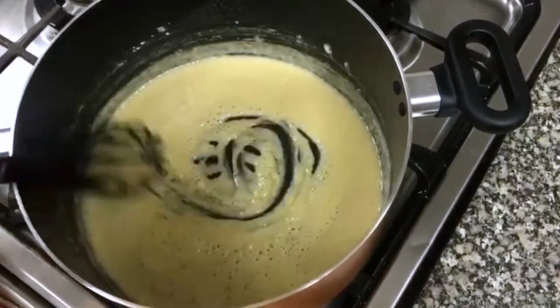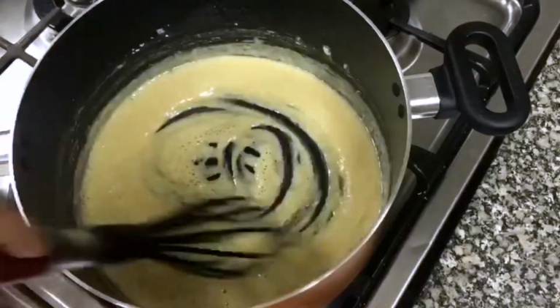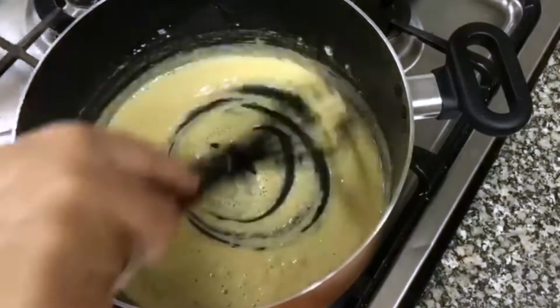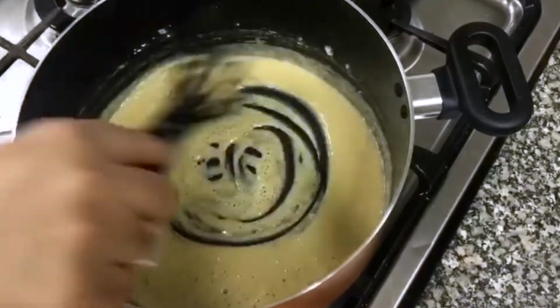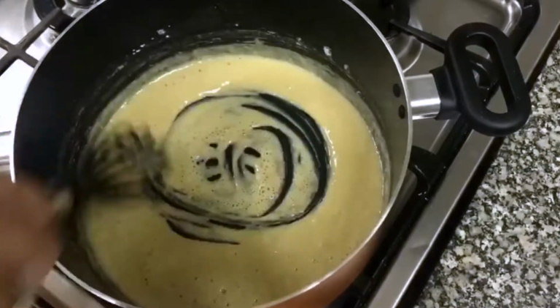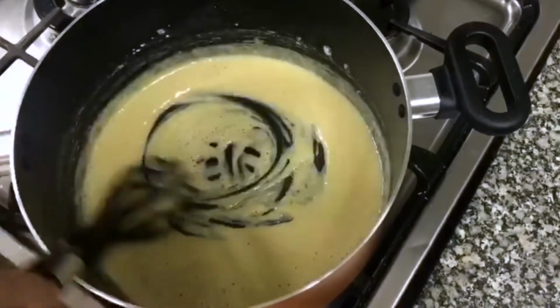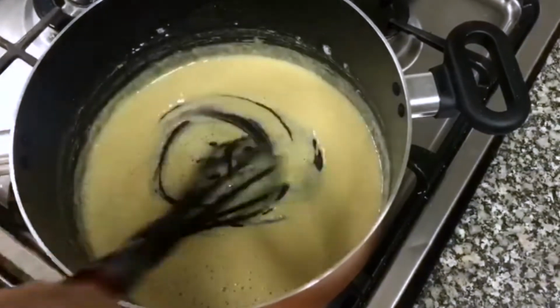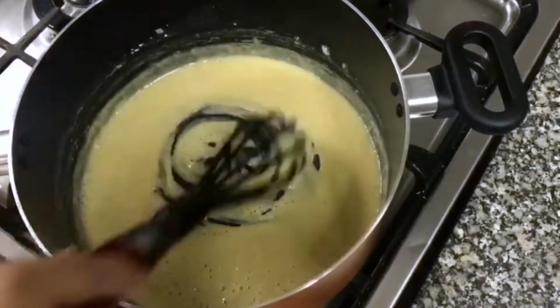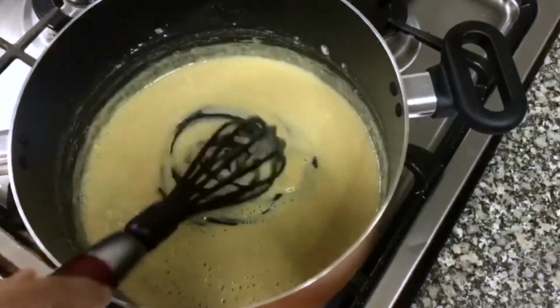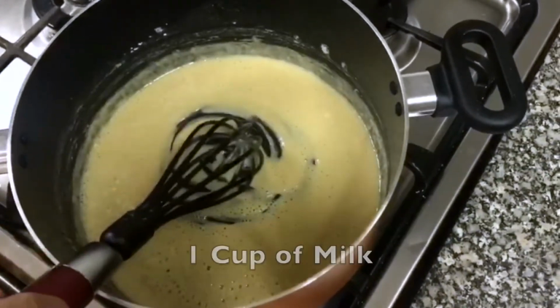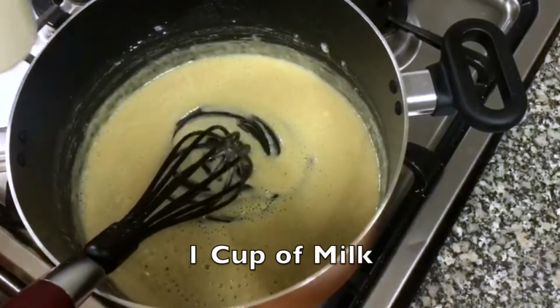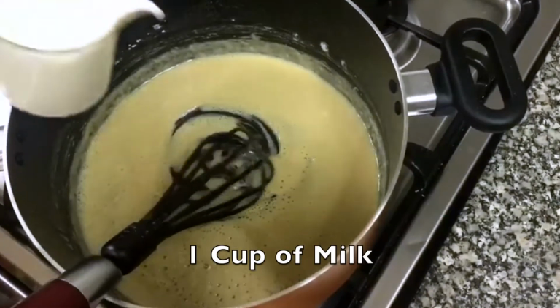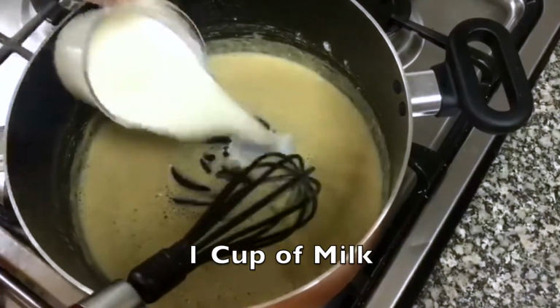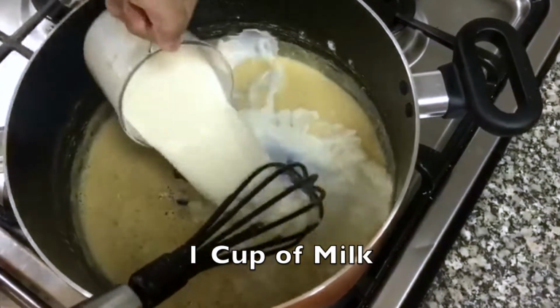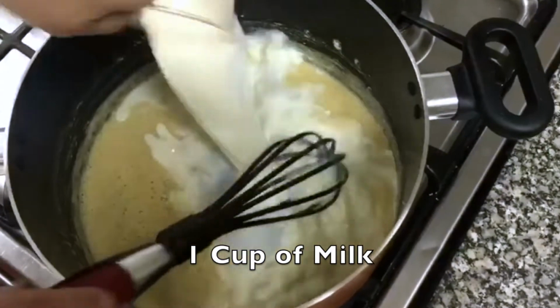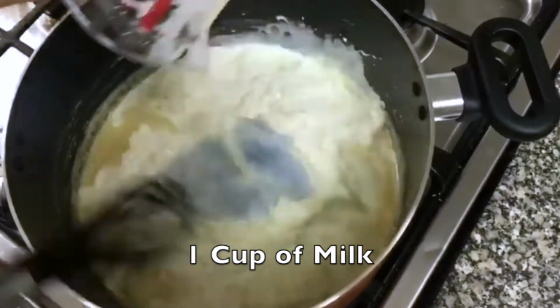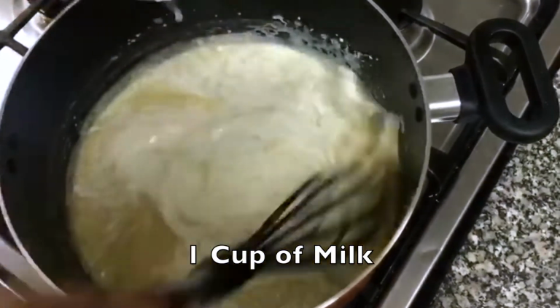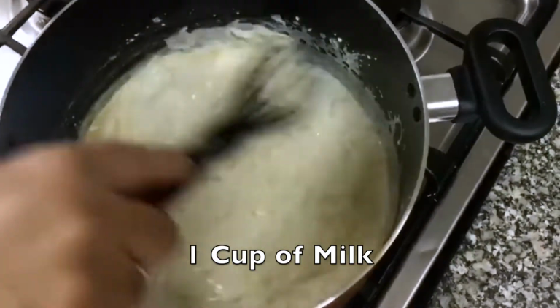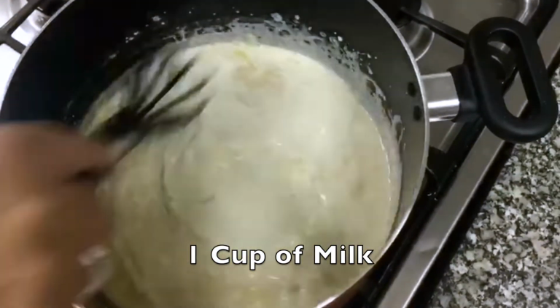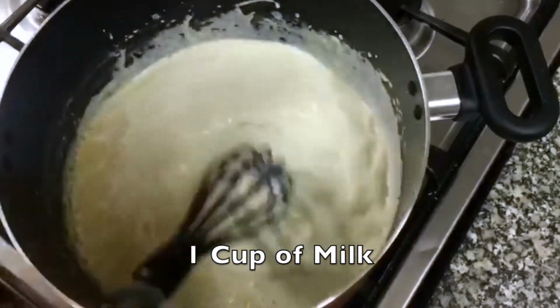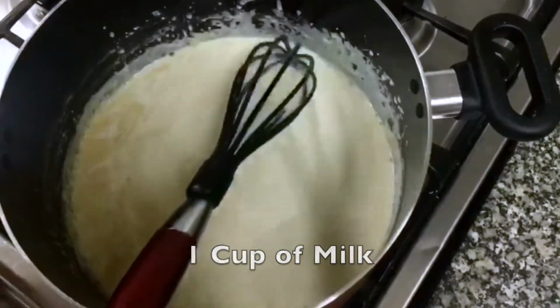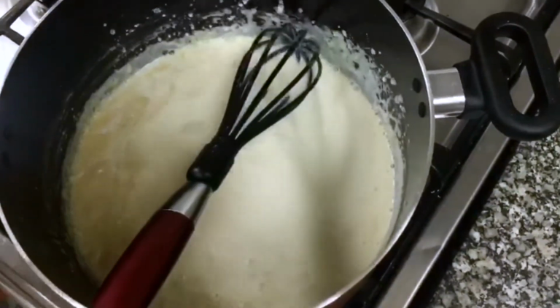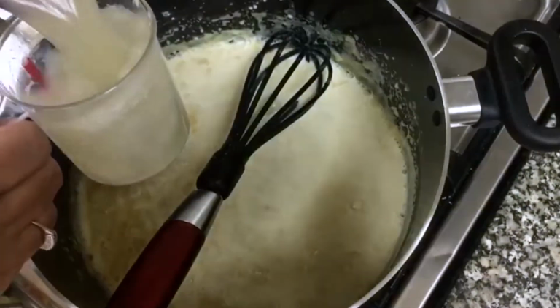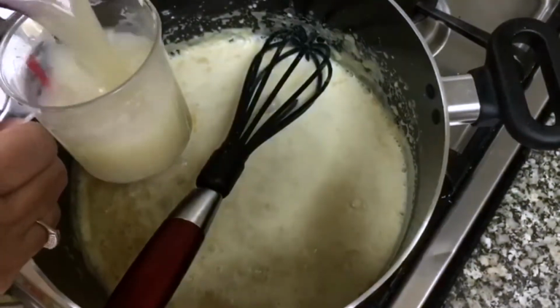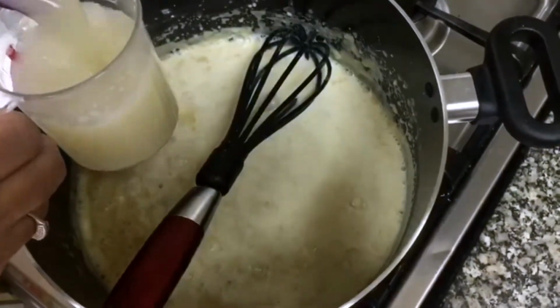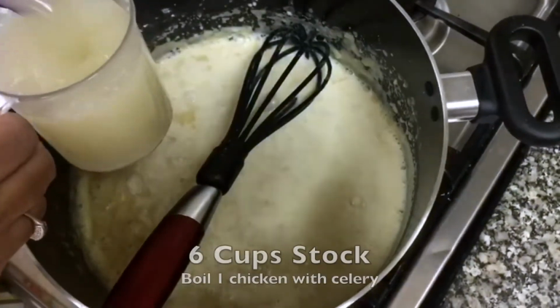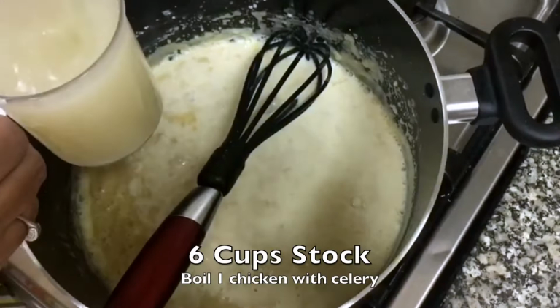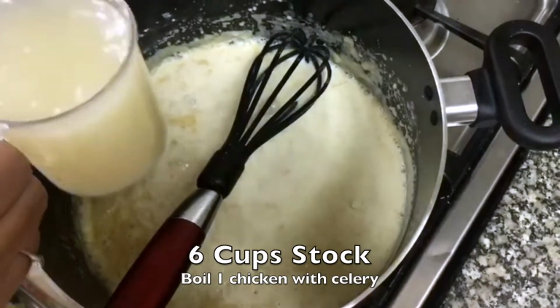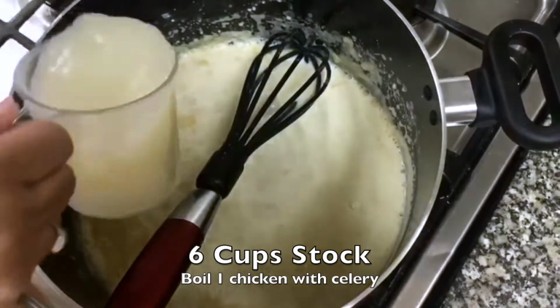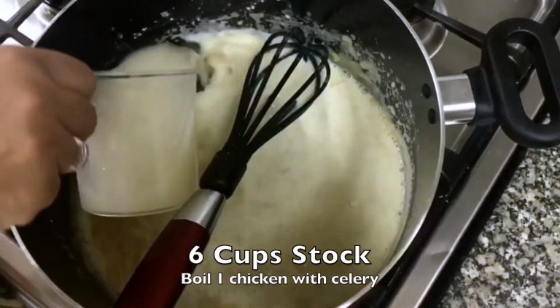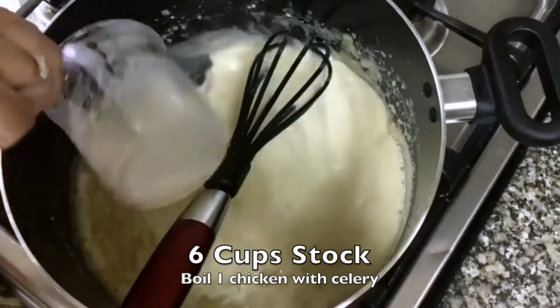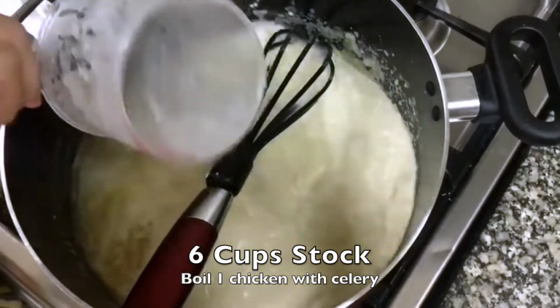Look, it's turning a little gulabi (pinkish). It's 1 cup of milk. We need to add chicken stock — 6 to 7 cups.